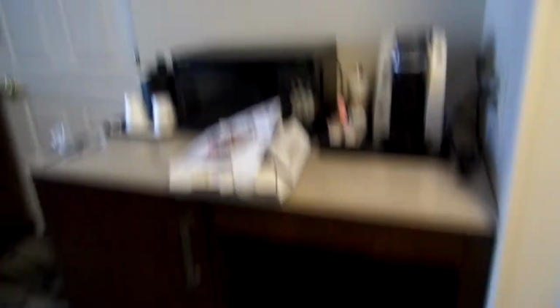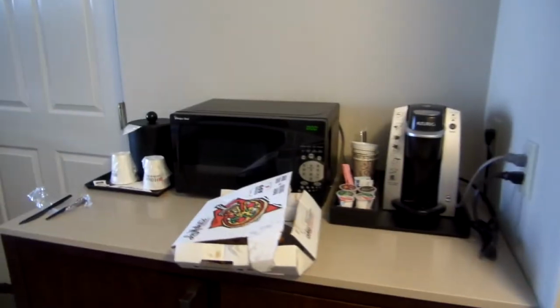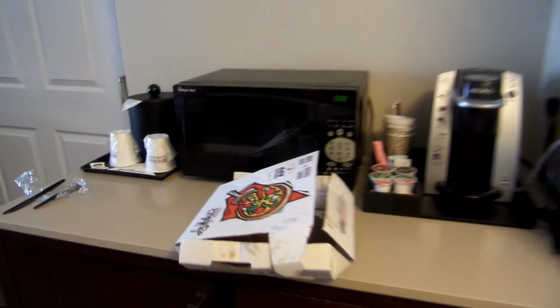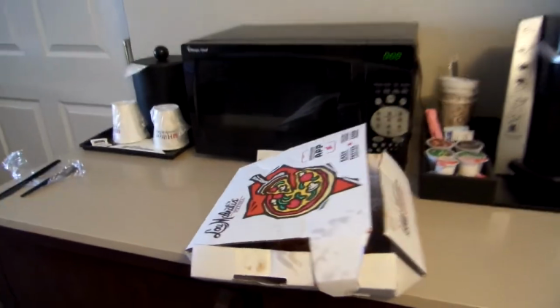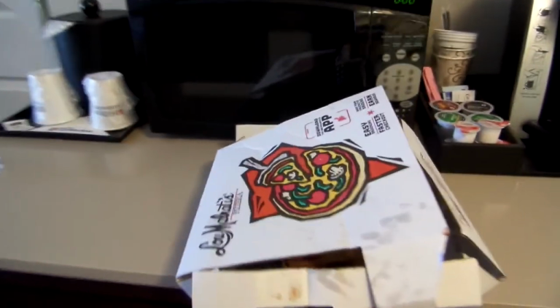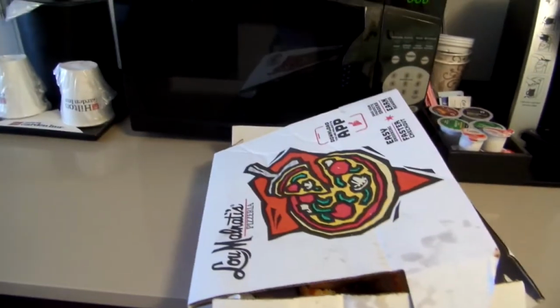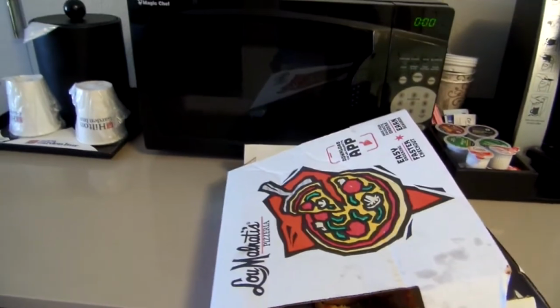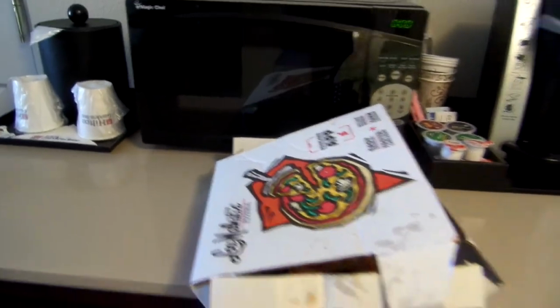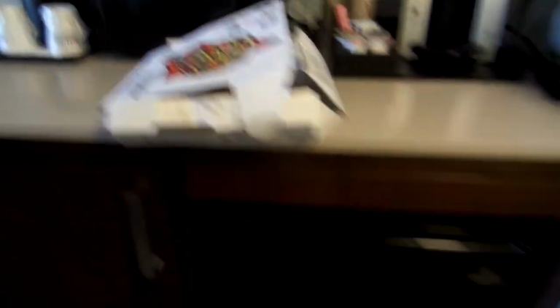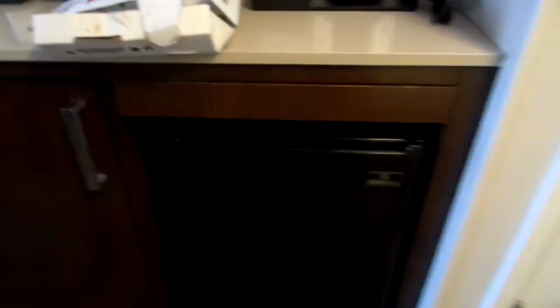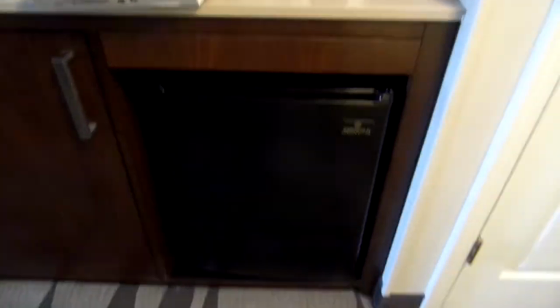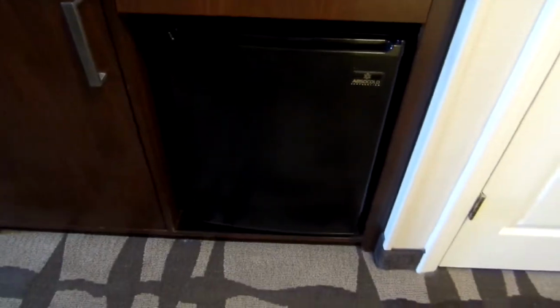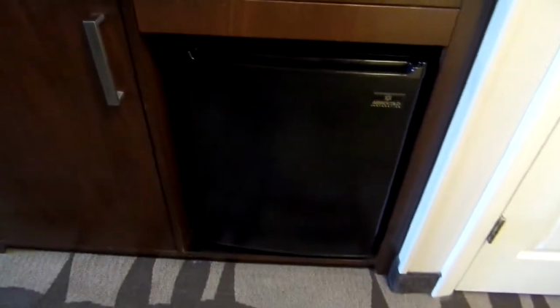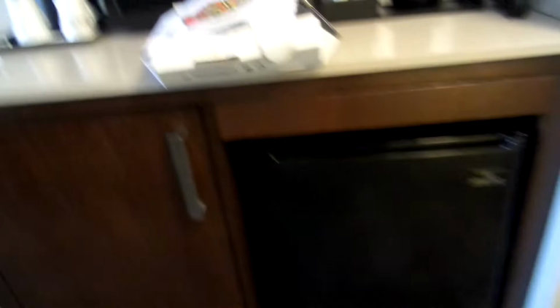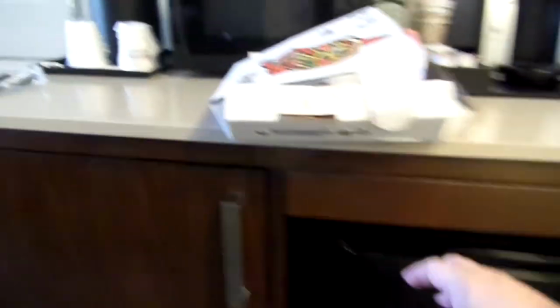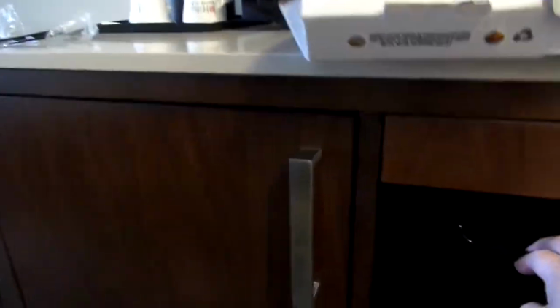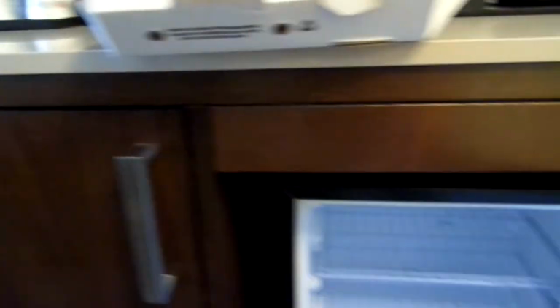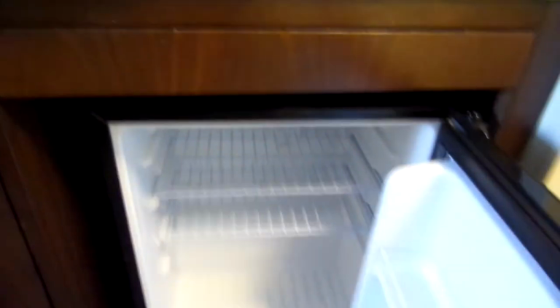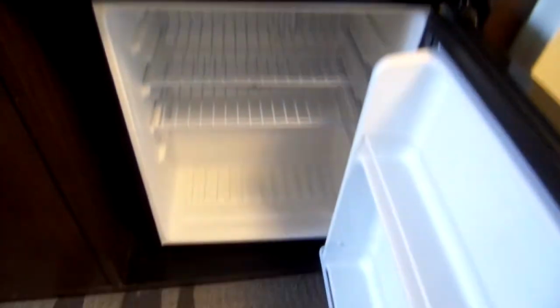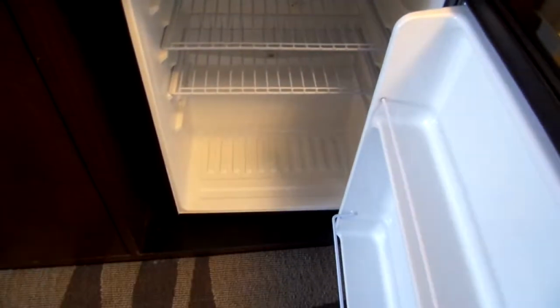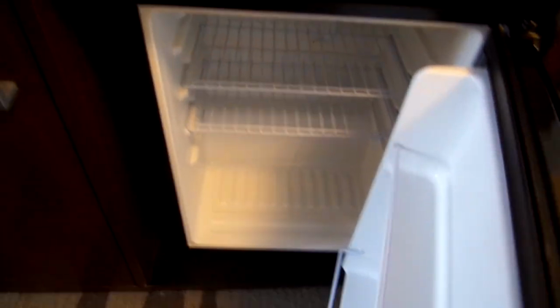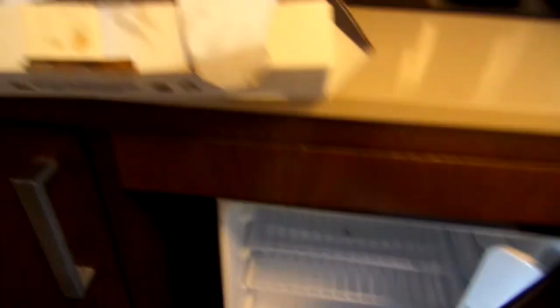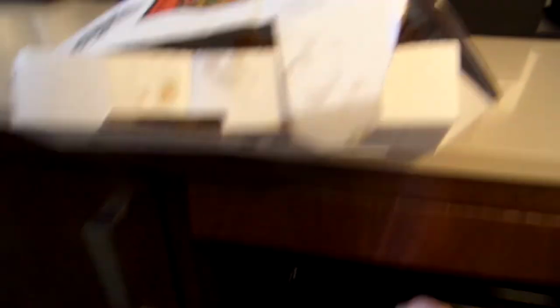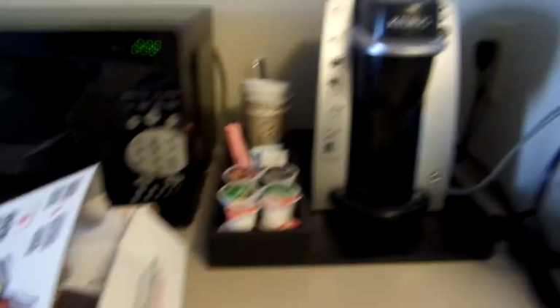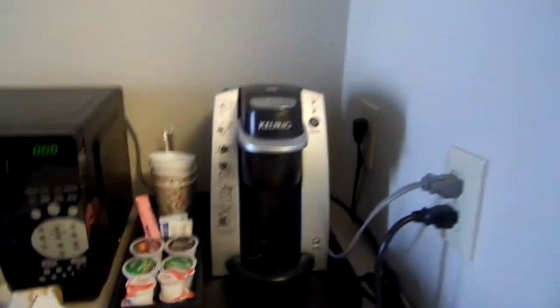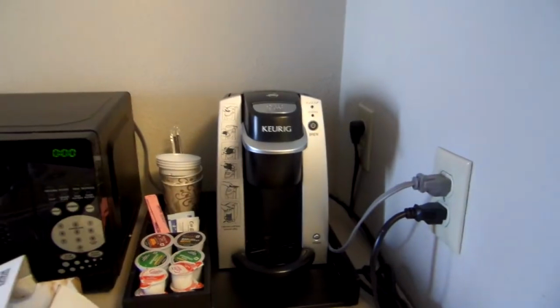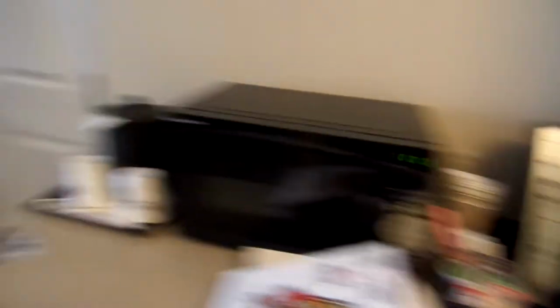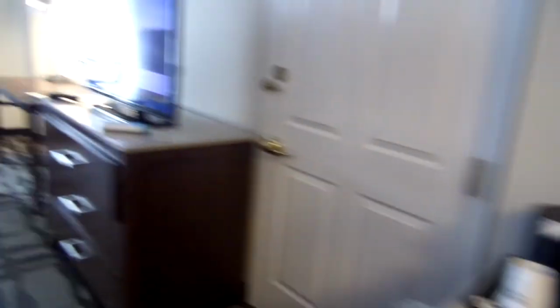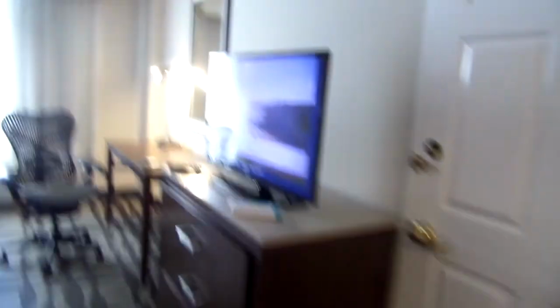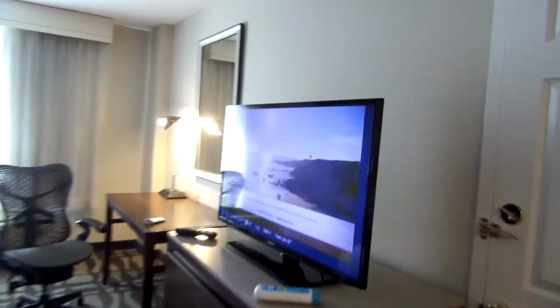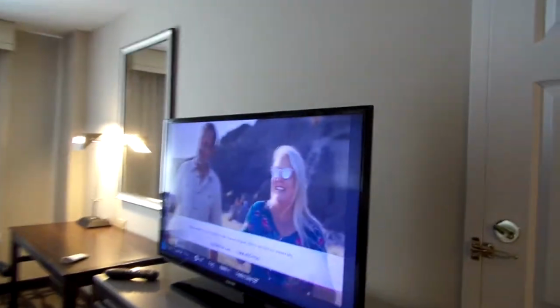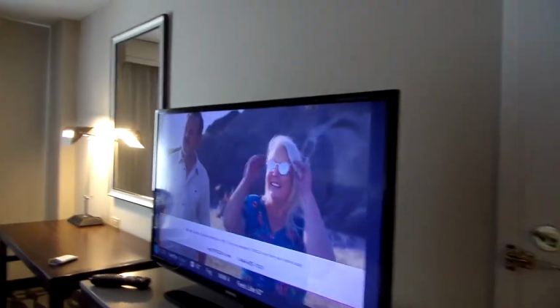You got a microwave, some deep dish pizza, refrigerator — keeps your drinks cold — coffee maker, and a flat screen.